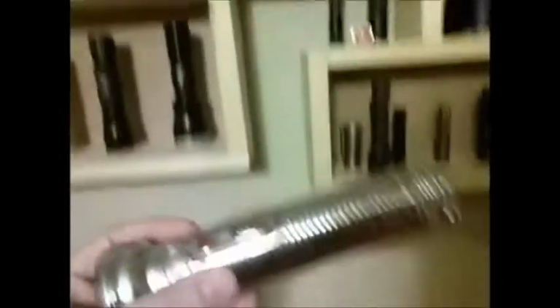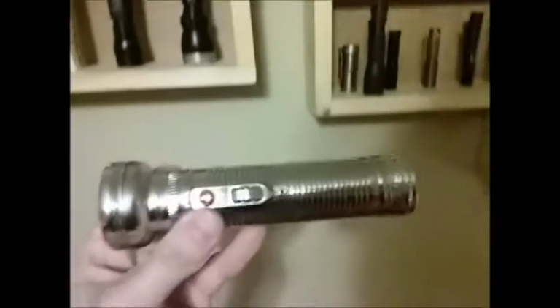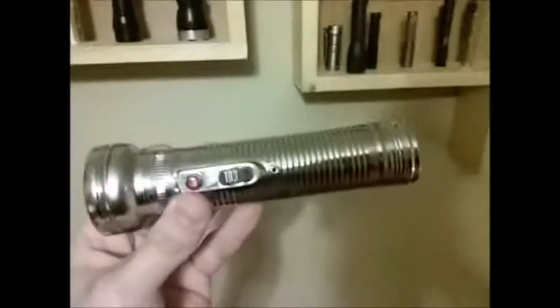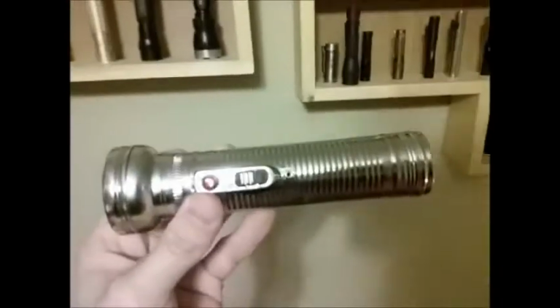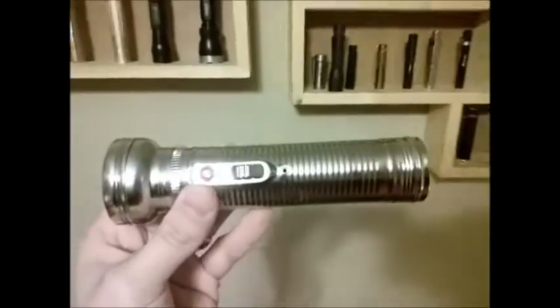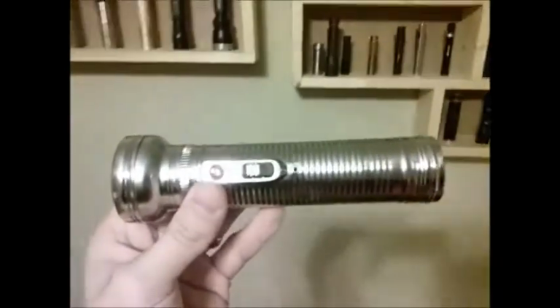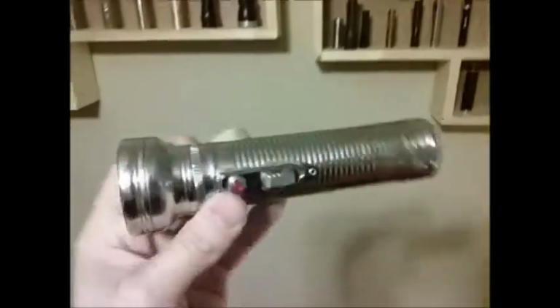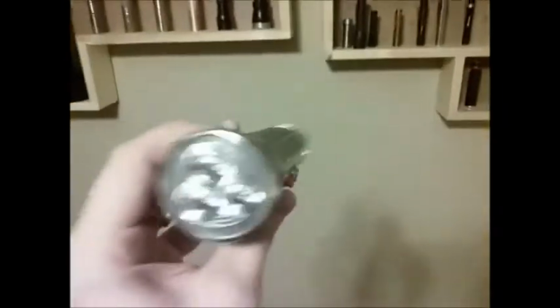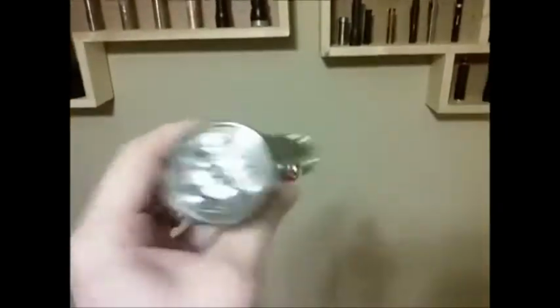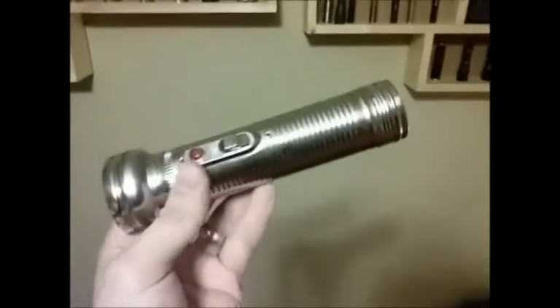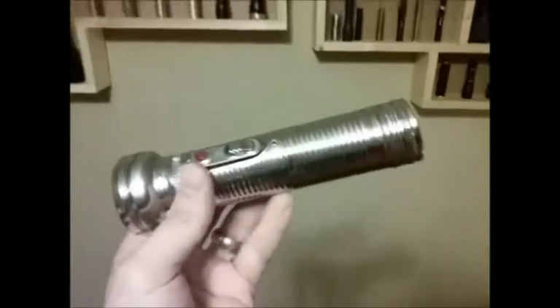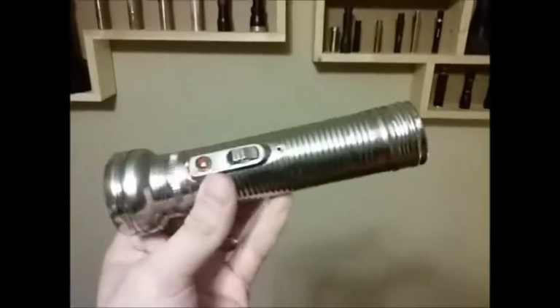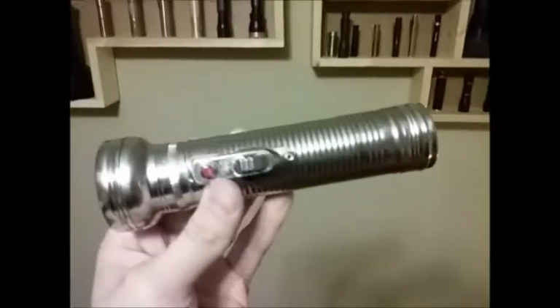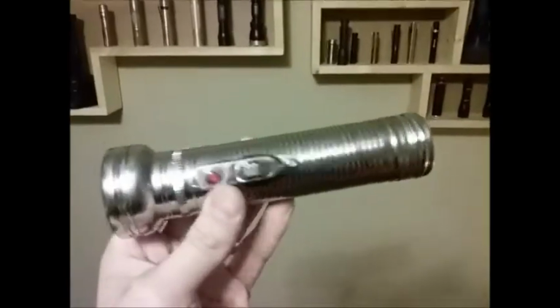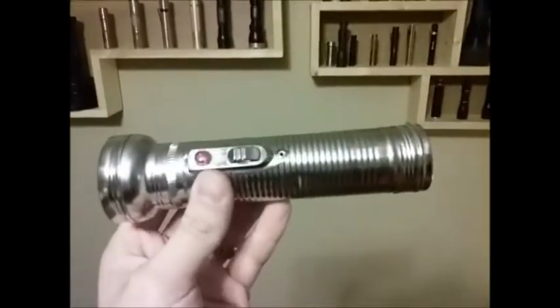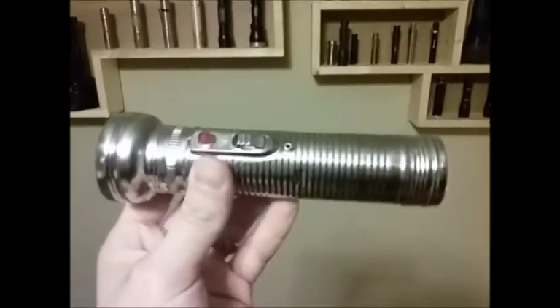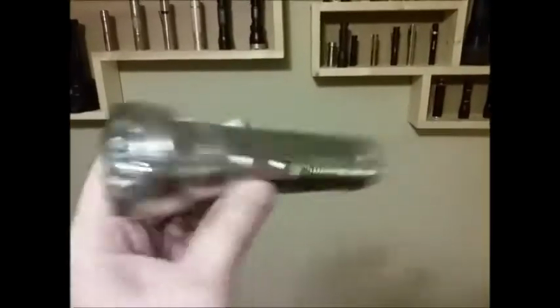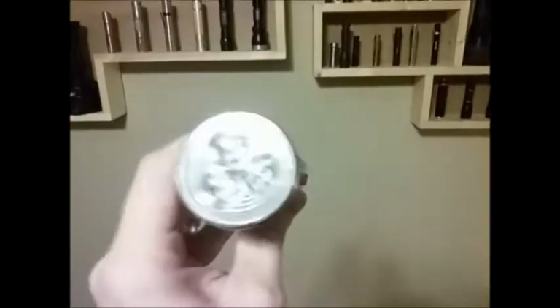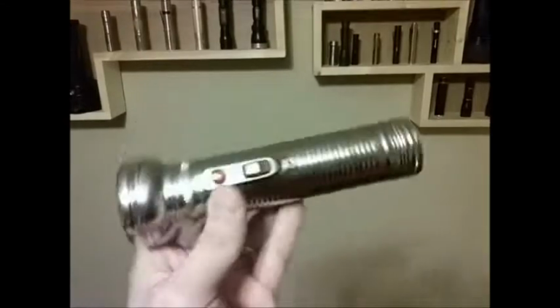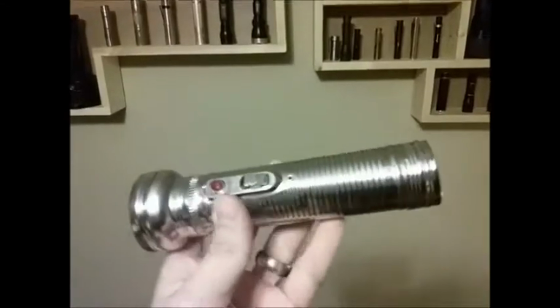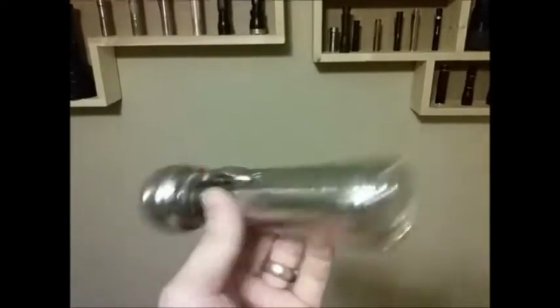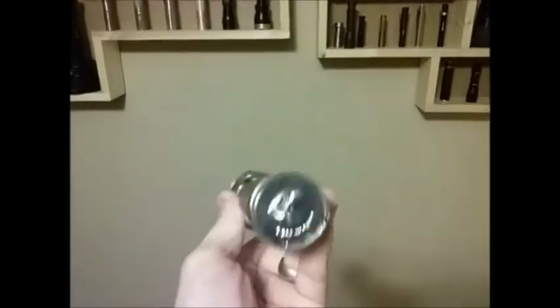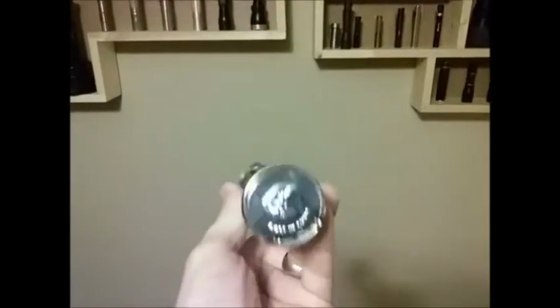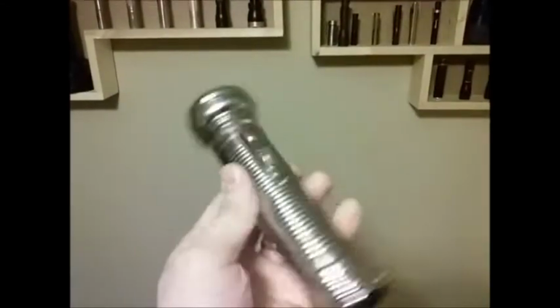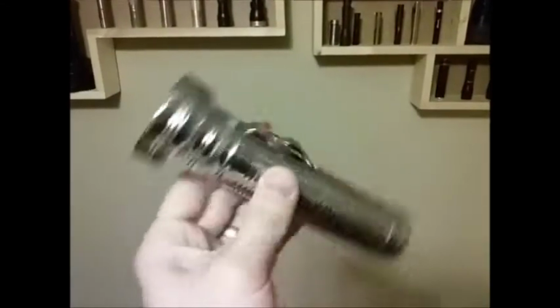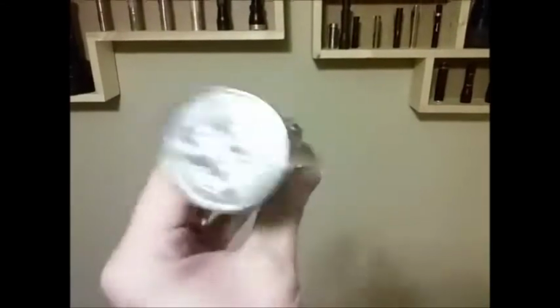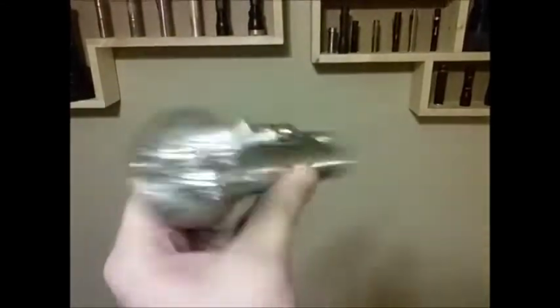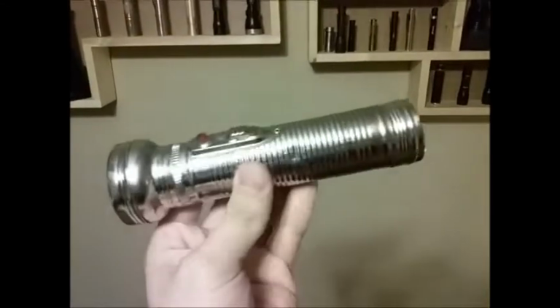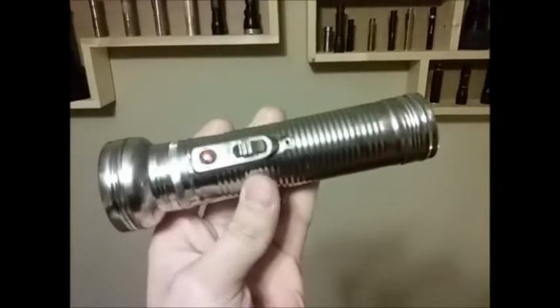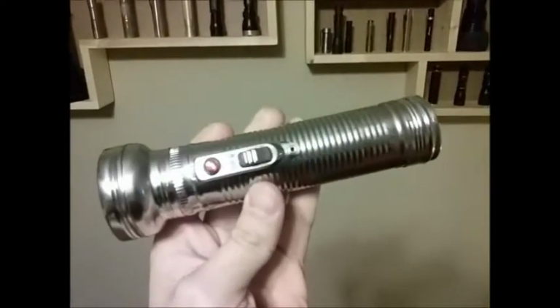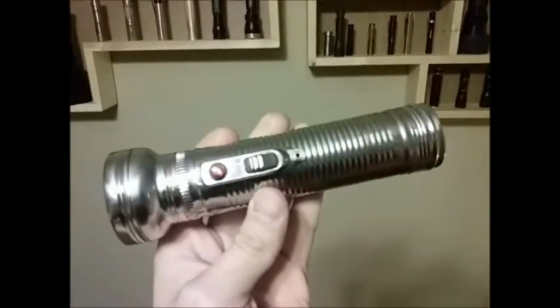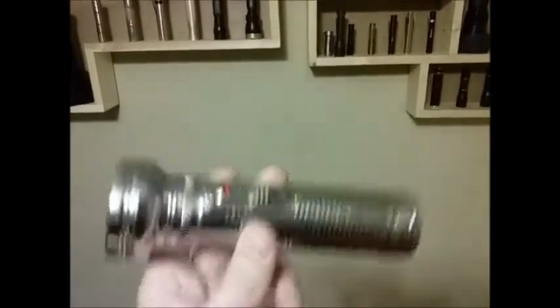This is pretty much an exact copy of the Rayovac anniversary light that came out last year, but you can find it at Dollar Tree for a dollar.